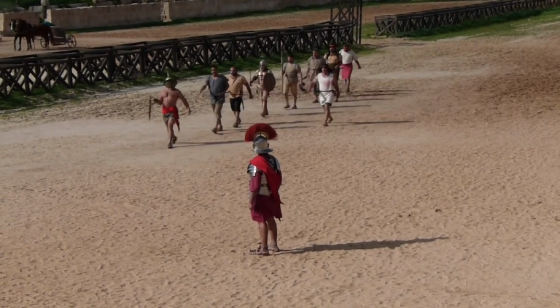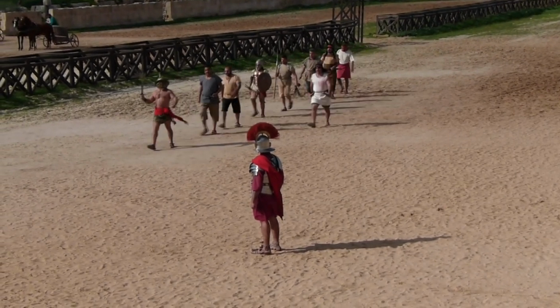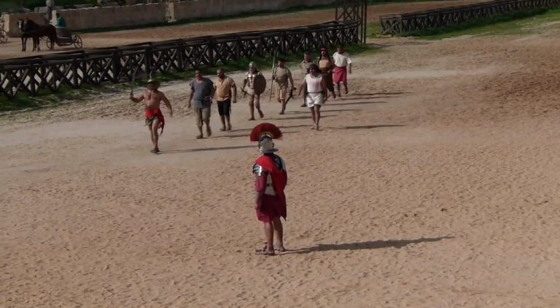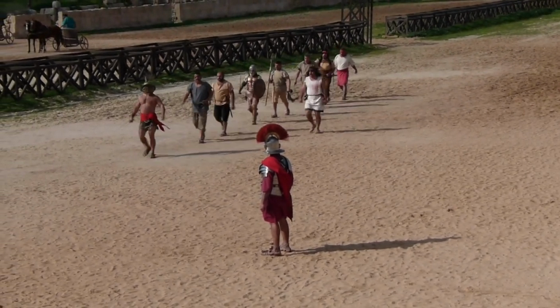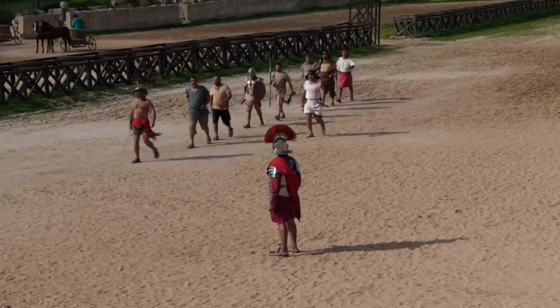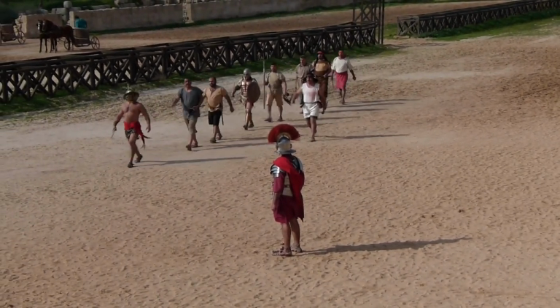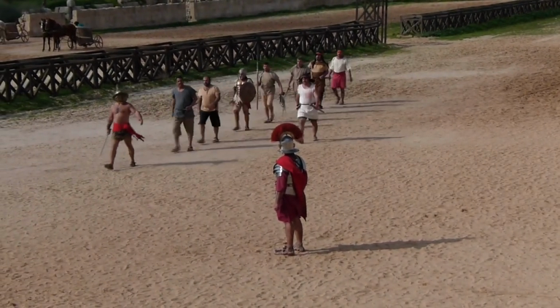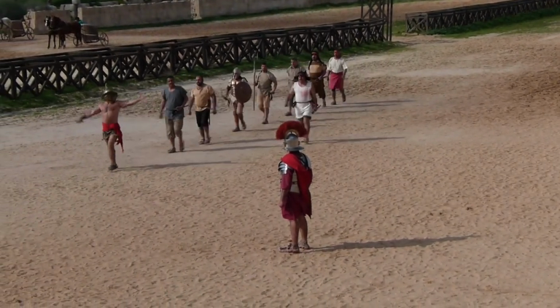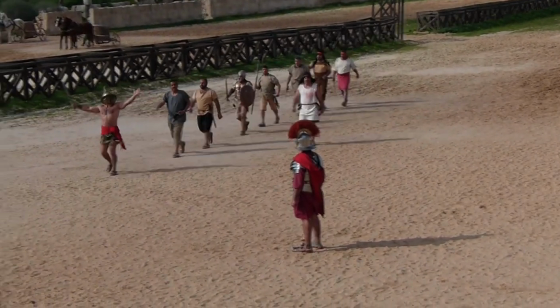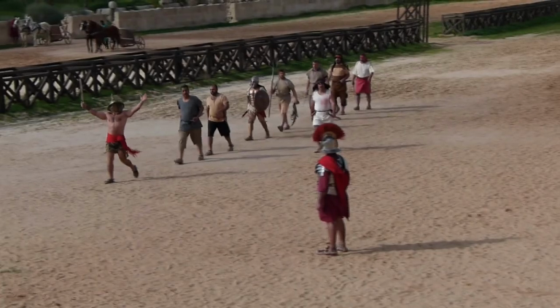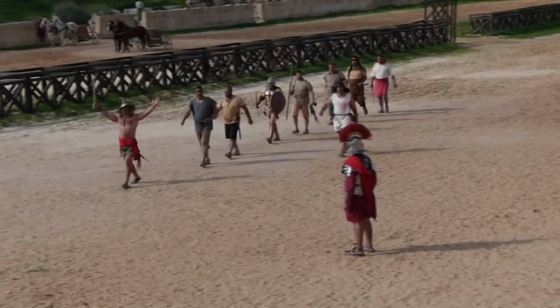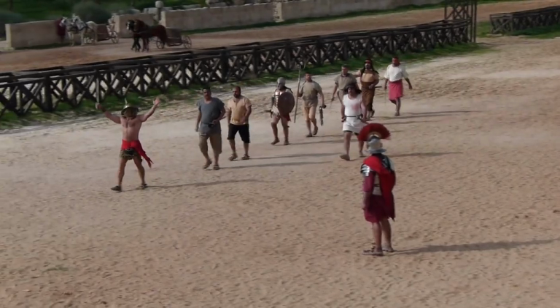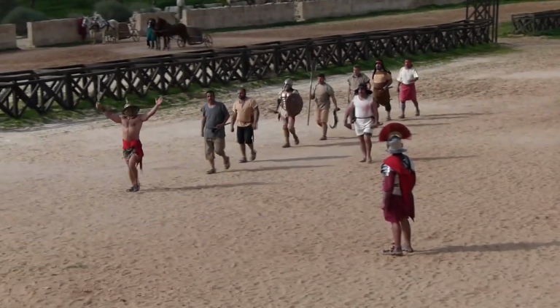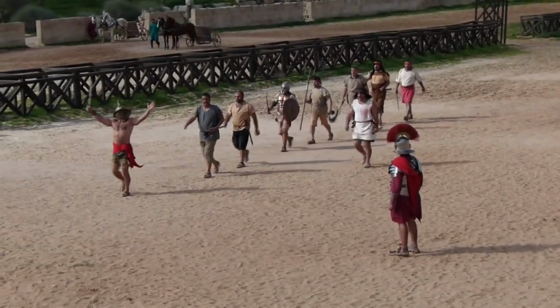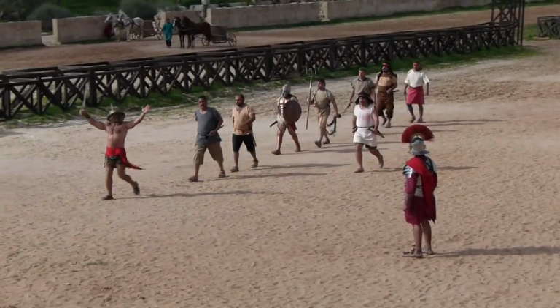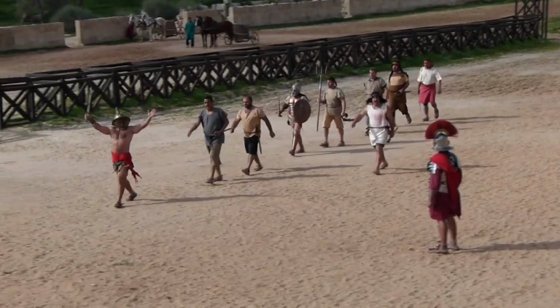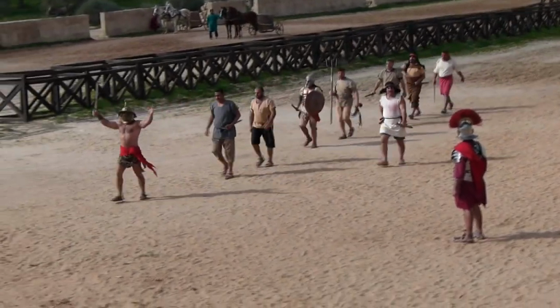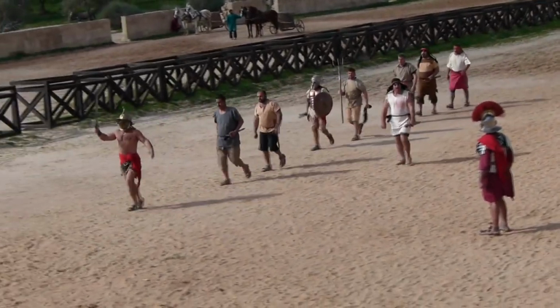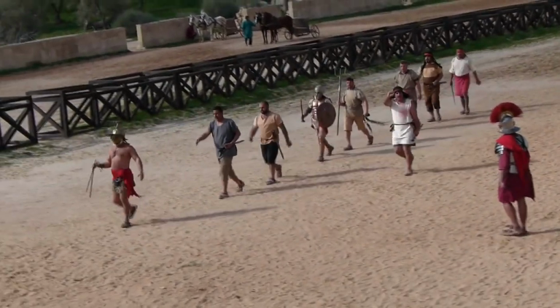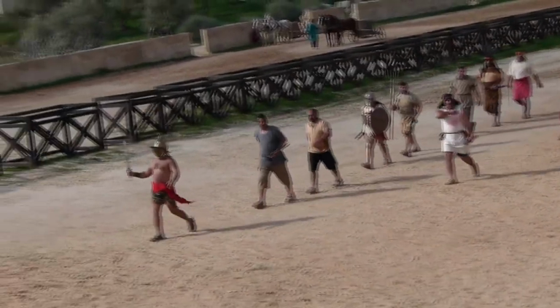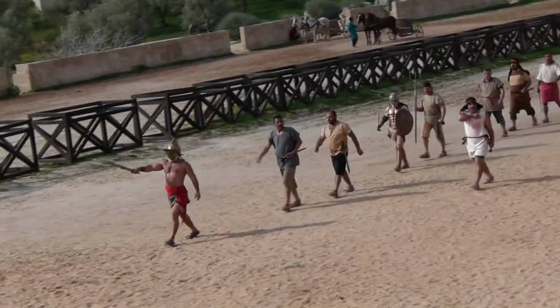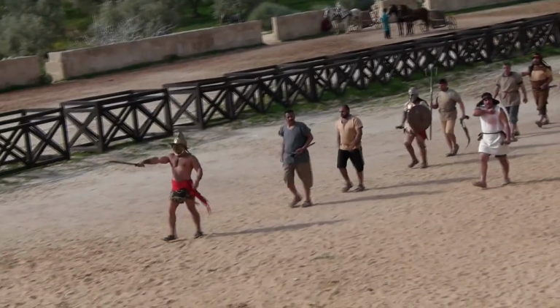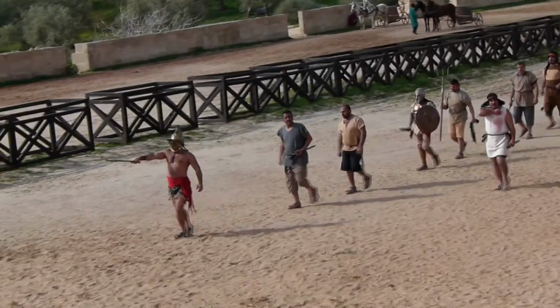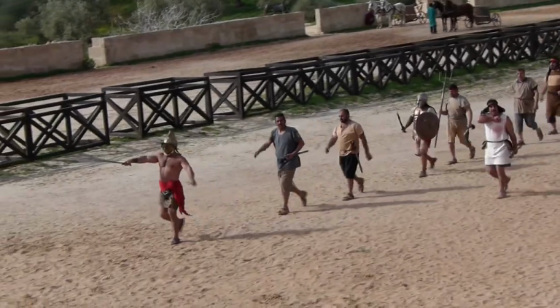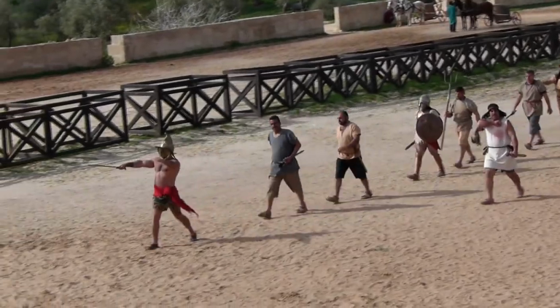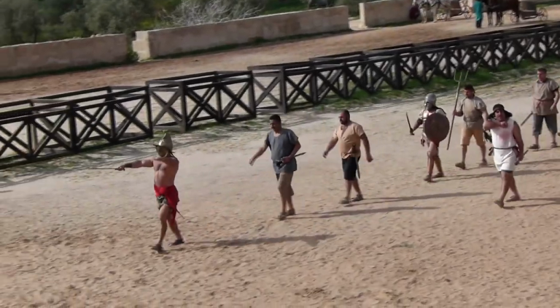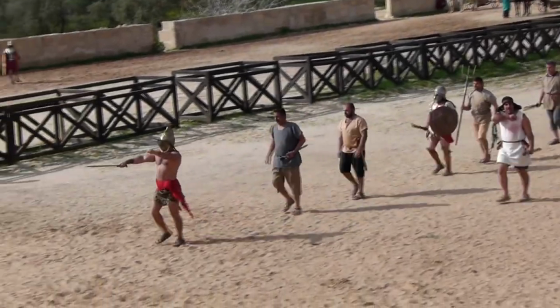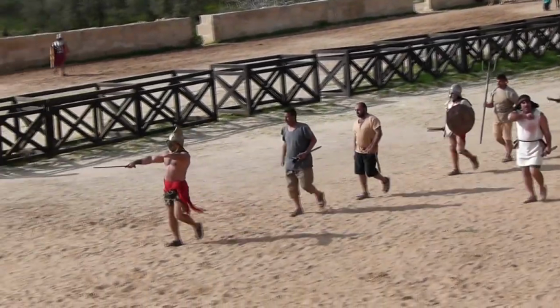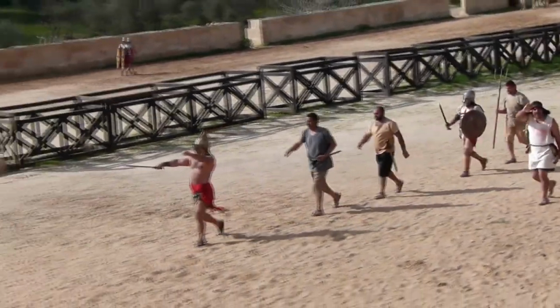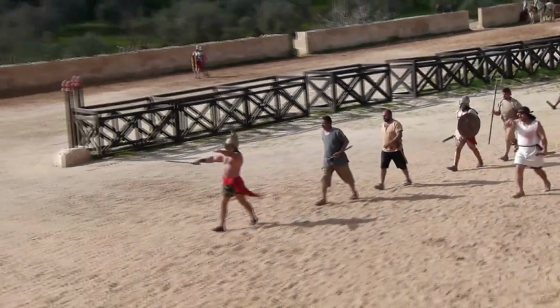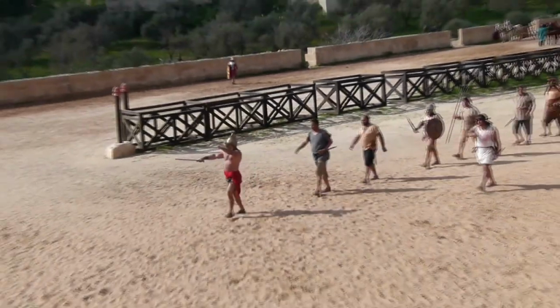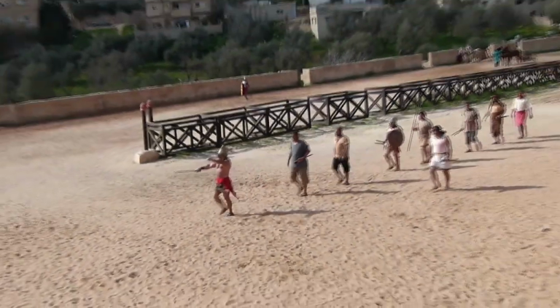And out of the dungeons and prisons of Gaul, we dragged out the lowest of men — the worst of the worst, the scum of the earth — from such a vast land.